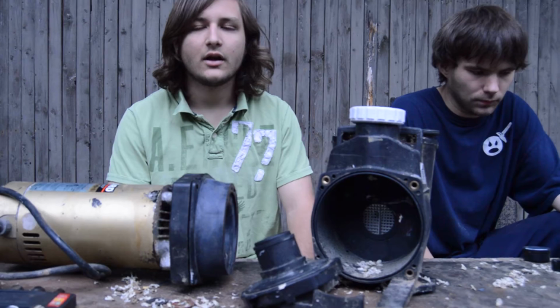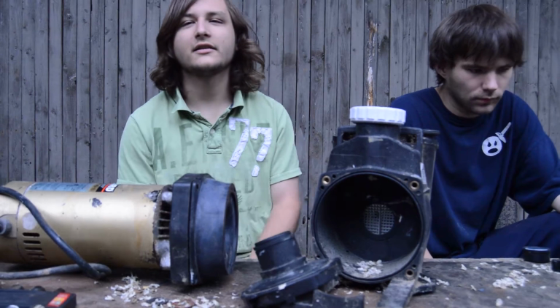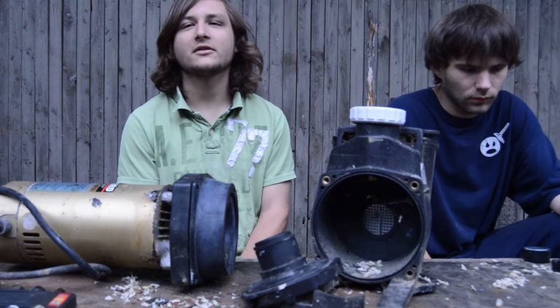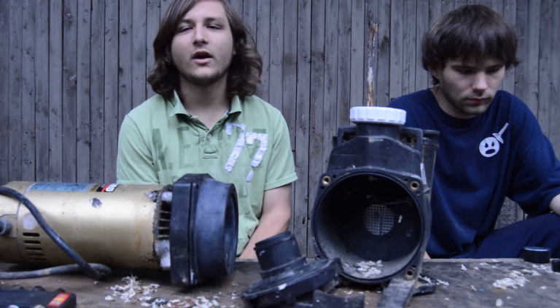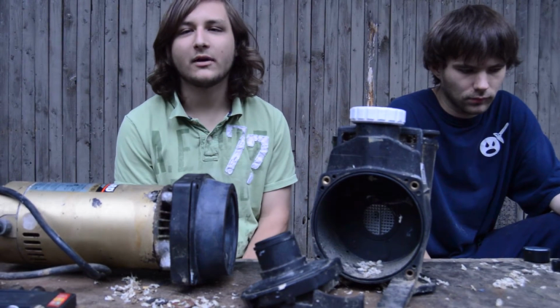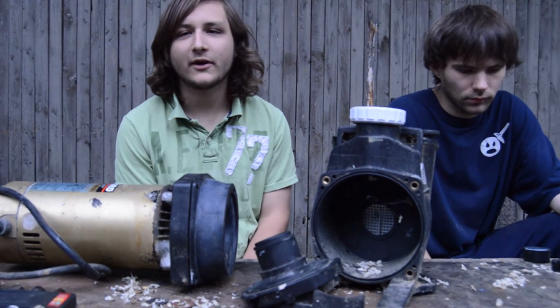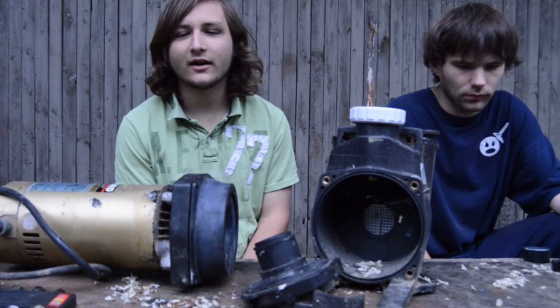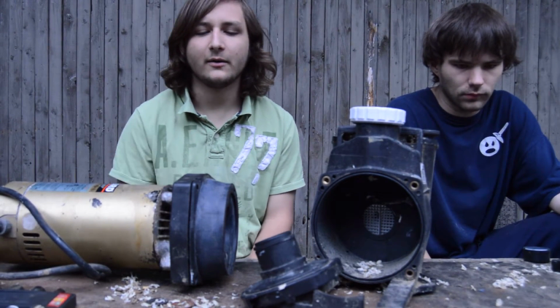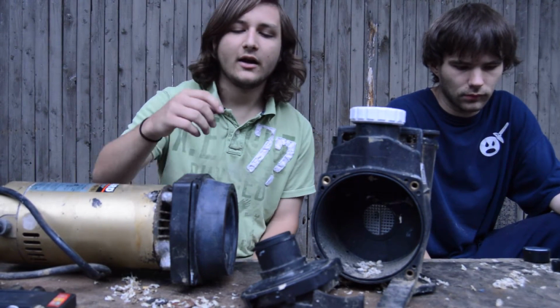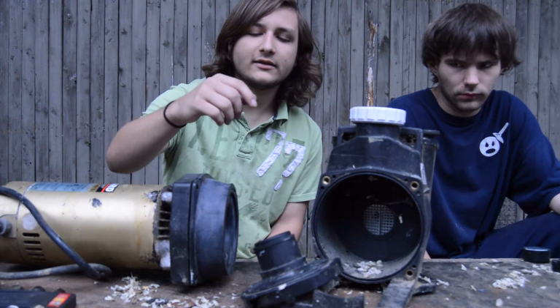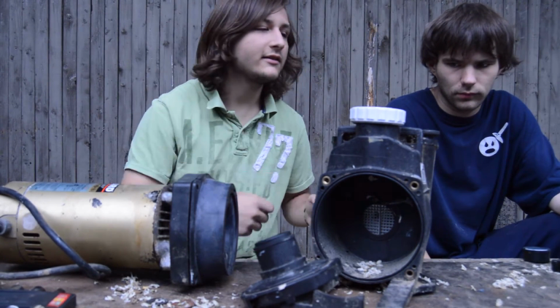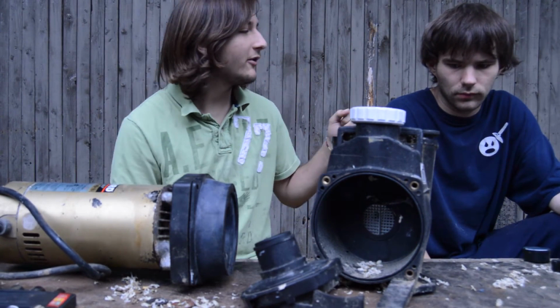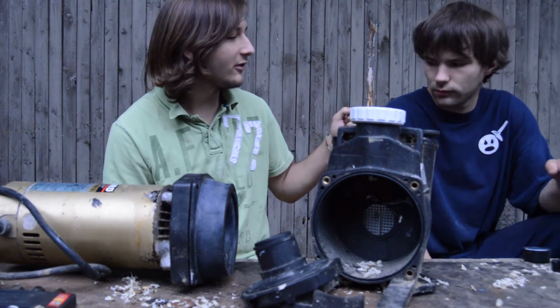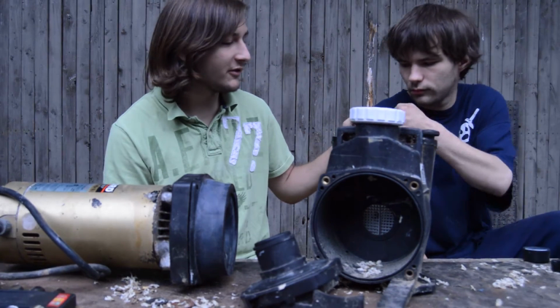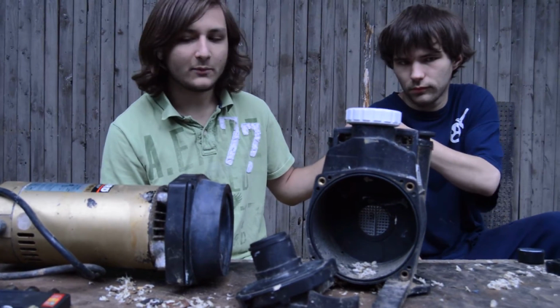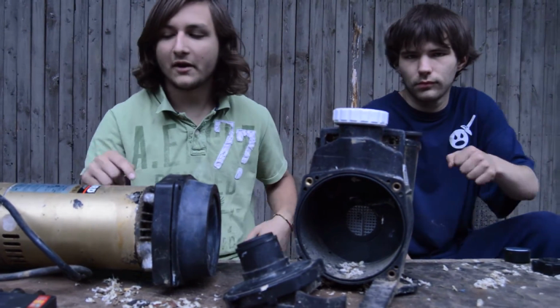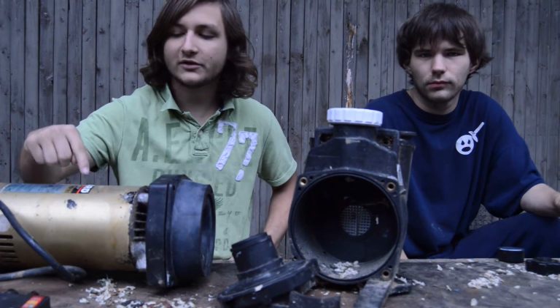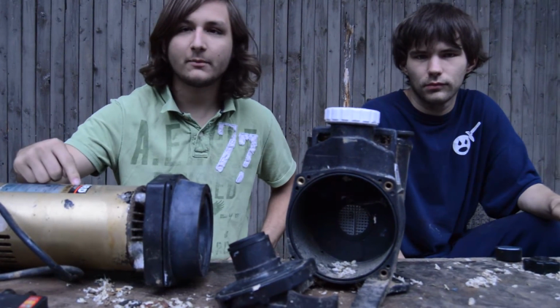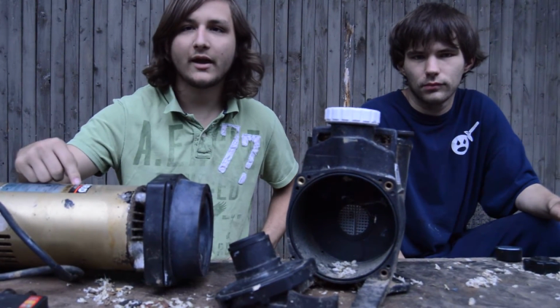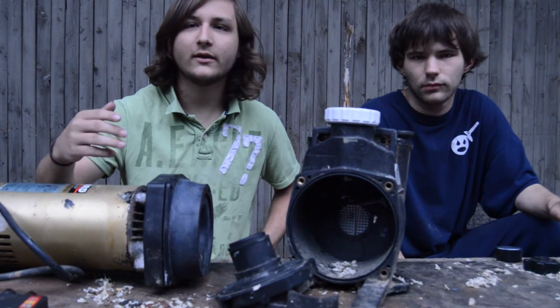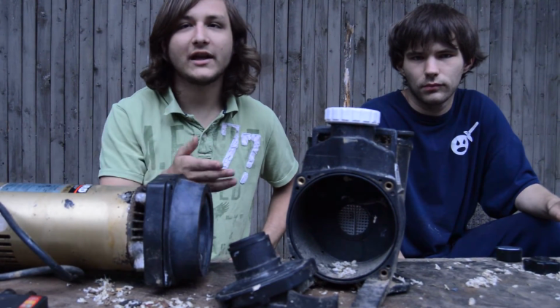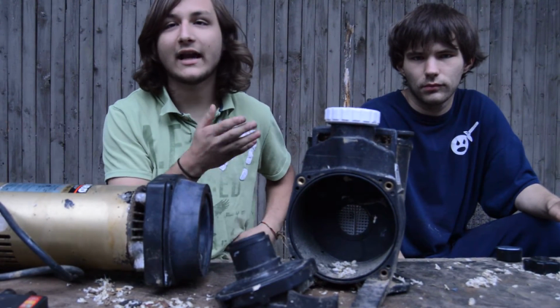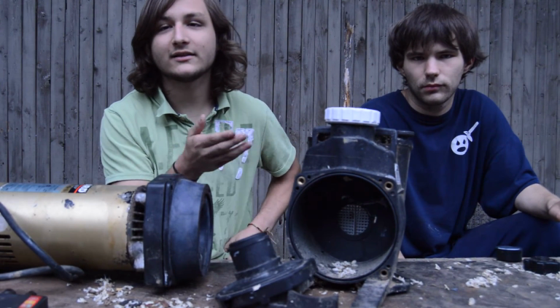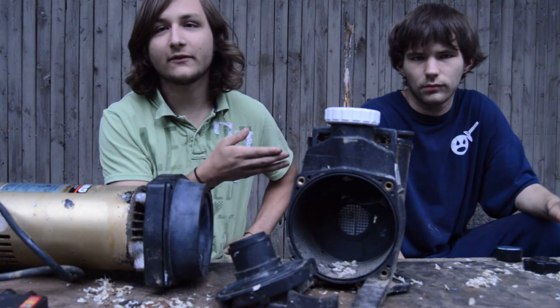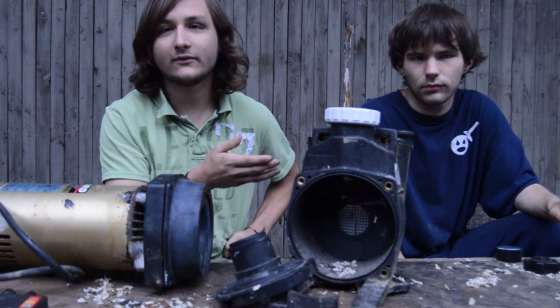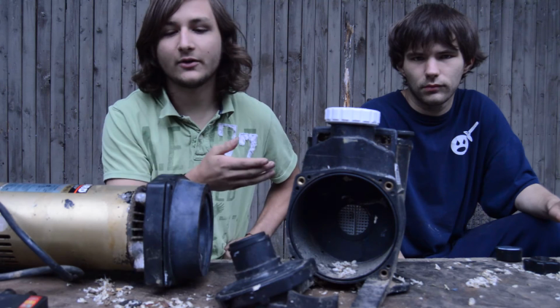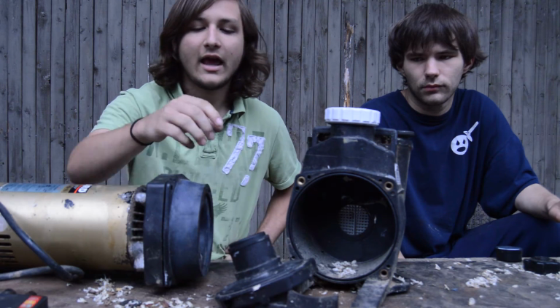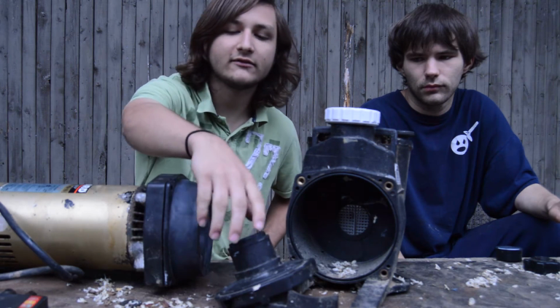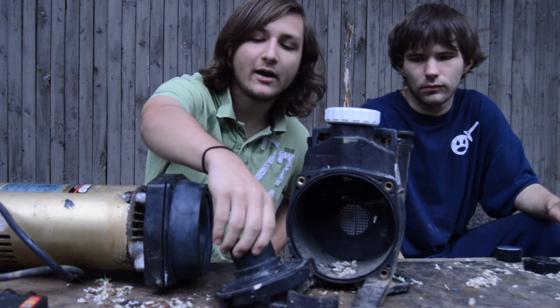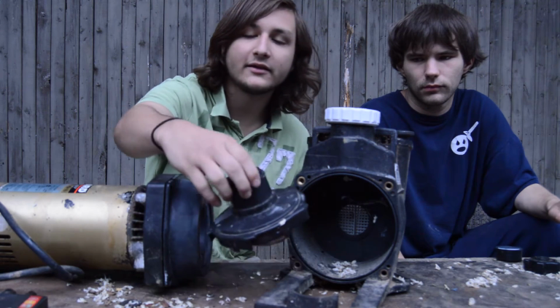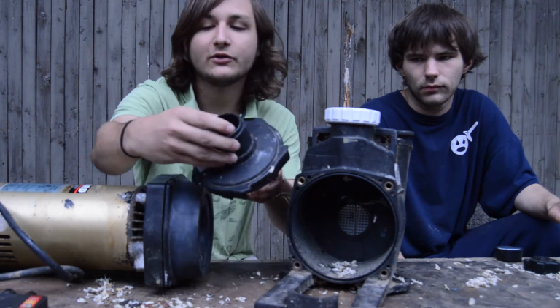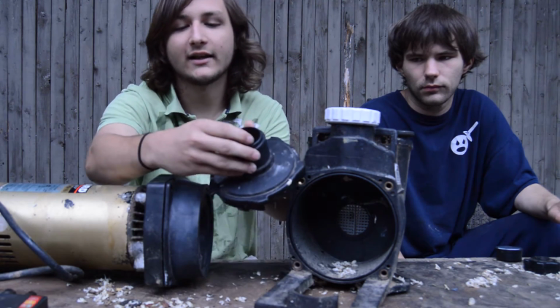Hi, this is Austin from wetheadpumpprepared.com. Today I'm here with my bro Robert. We have a Hayward Super Pump and we've been changing the gaskets in the previous videos, and right now we're at the diffuser gasket.